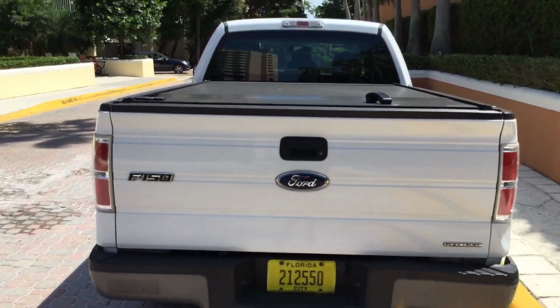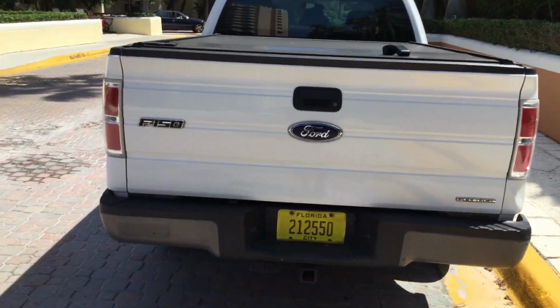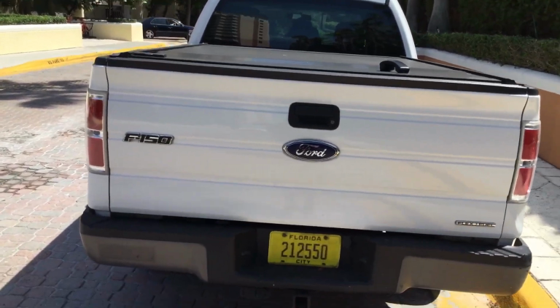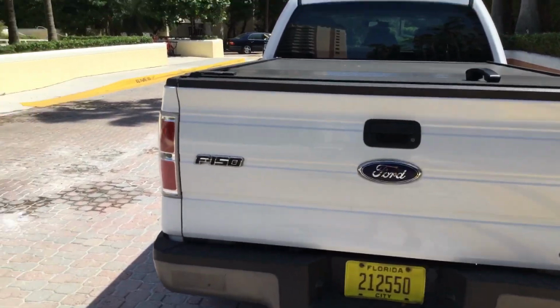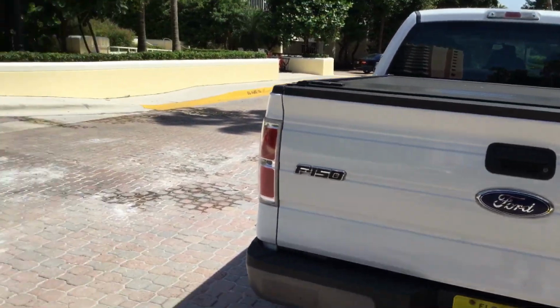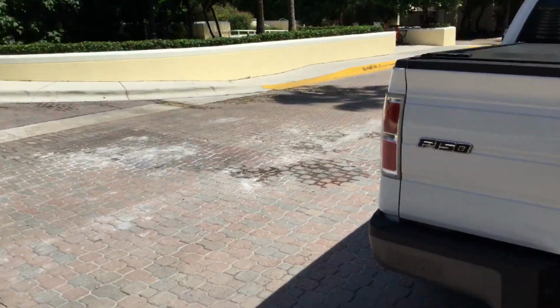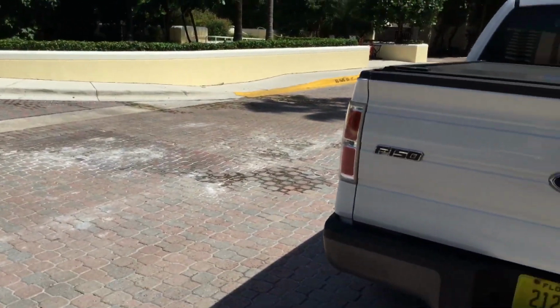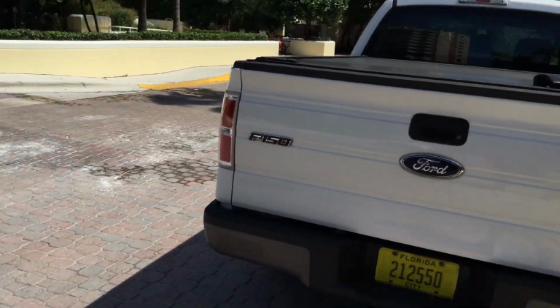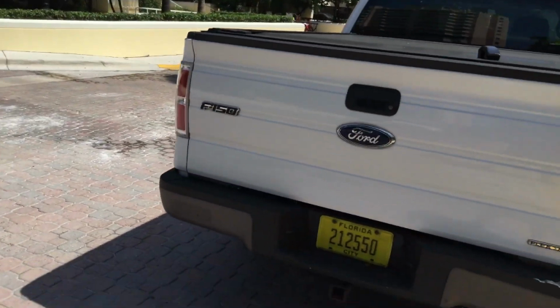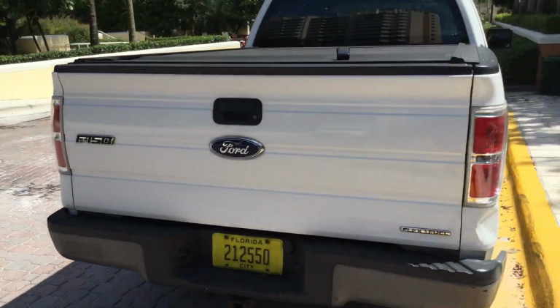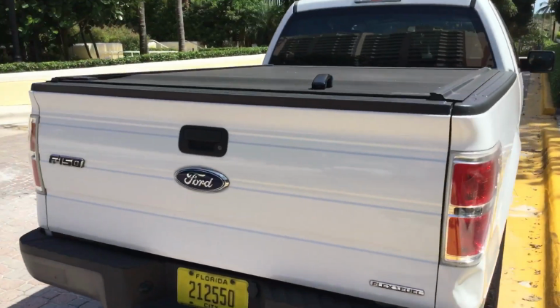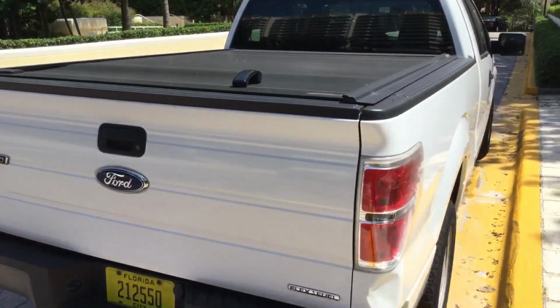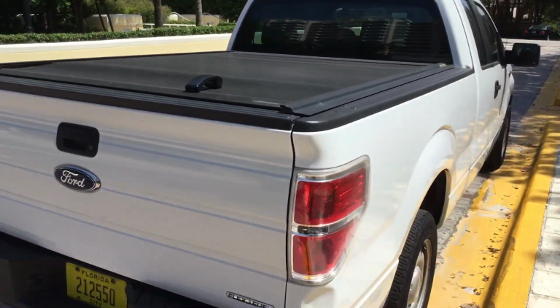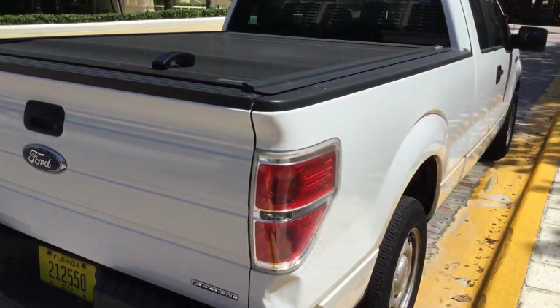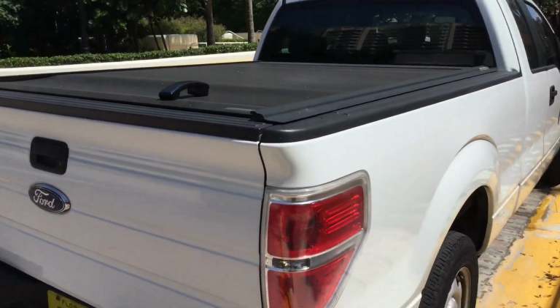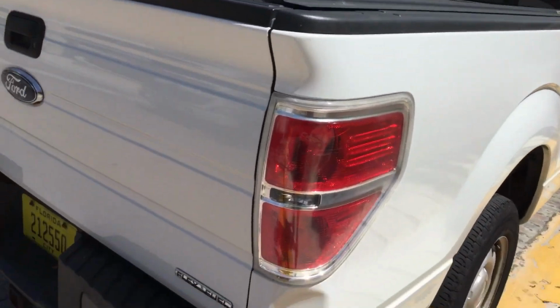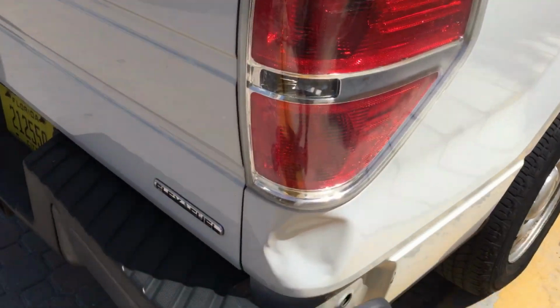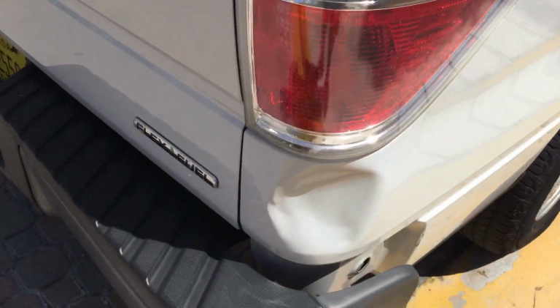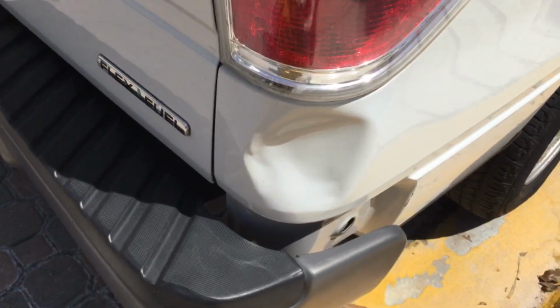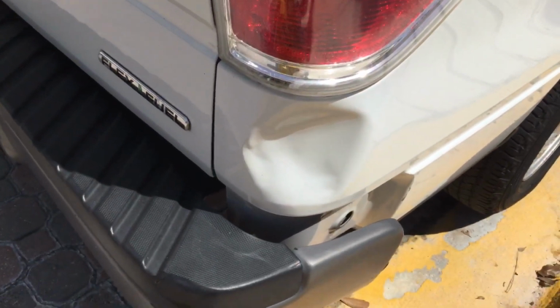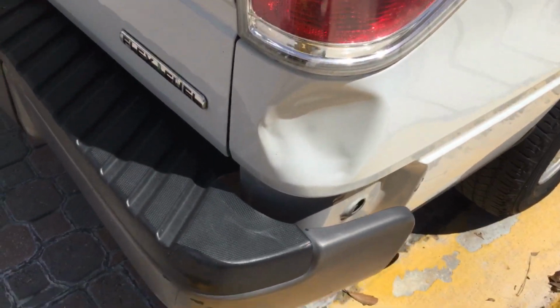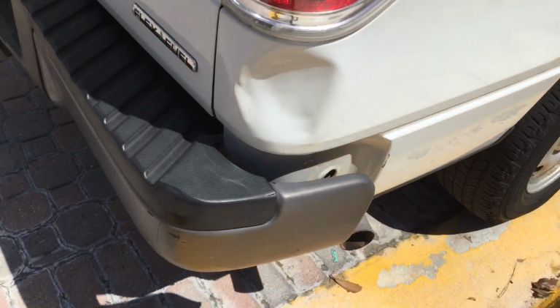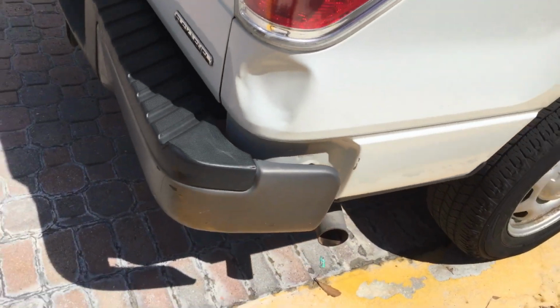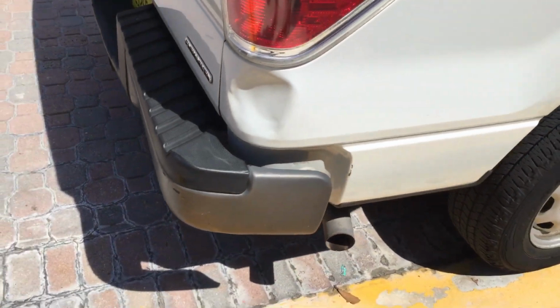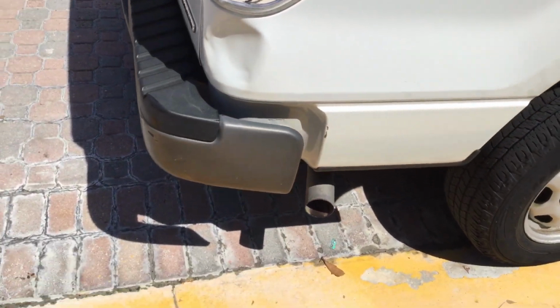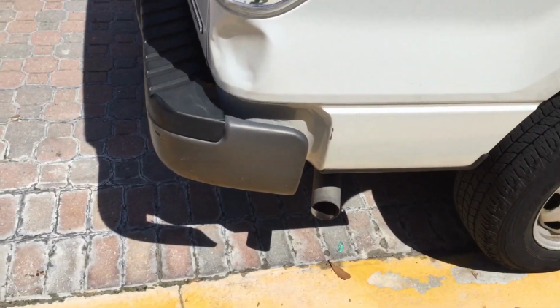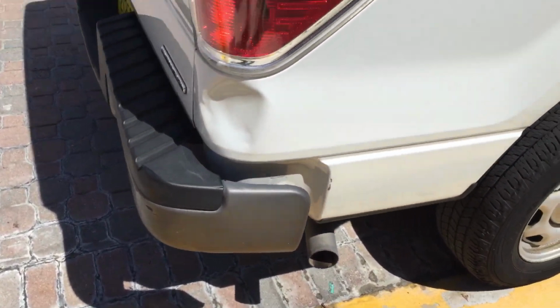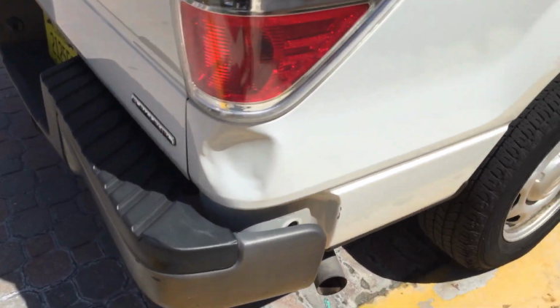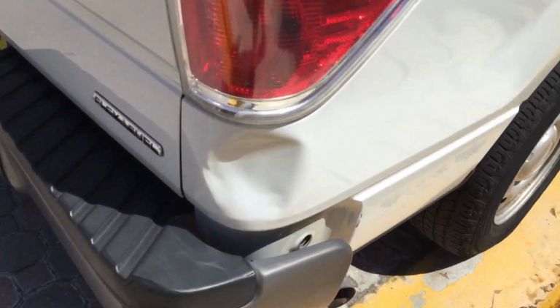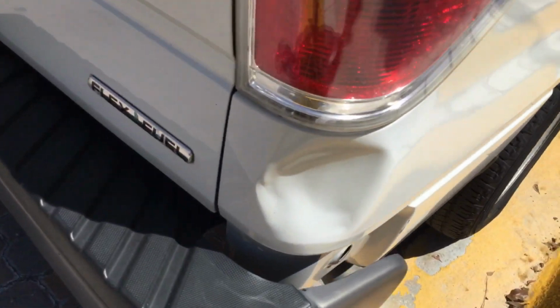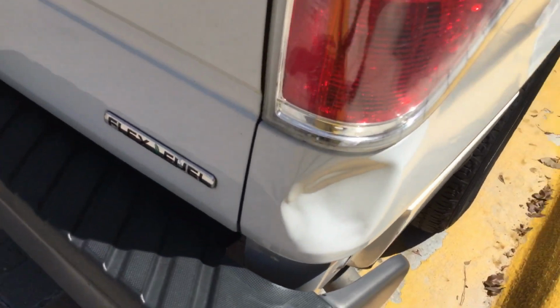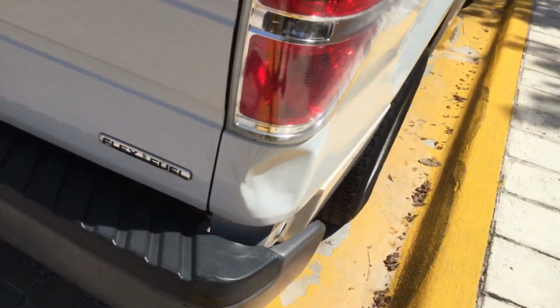It's got tinted windows. The bed has a dent right back here and the bumper looks bent. The bed also has a dent right there on the corner.